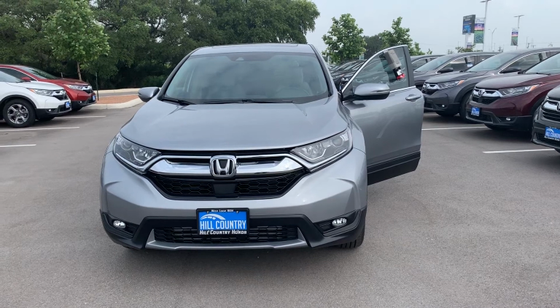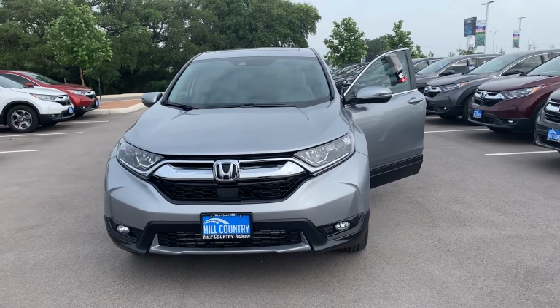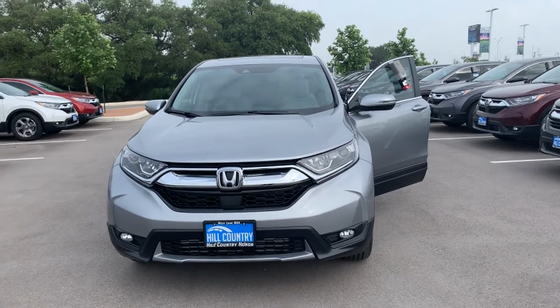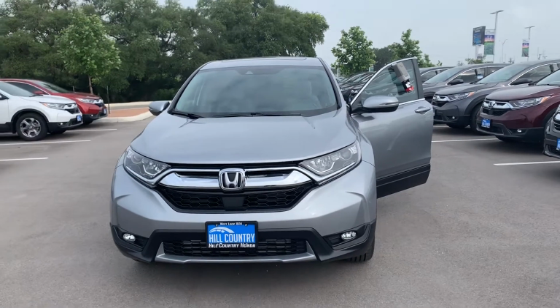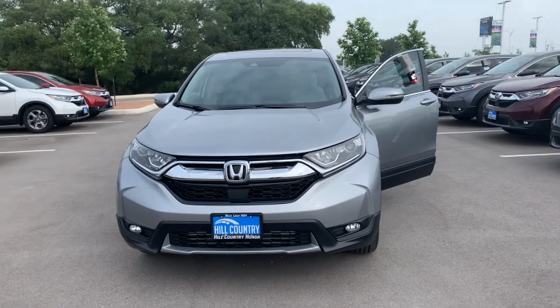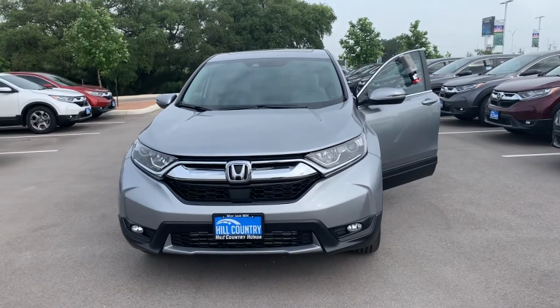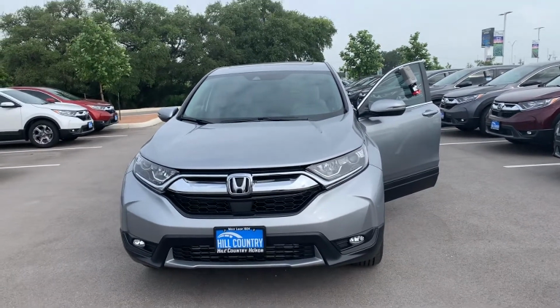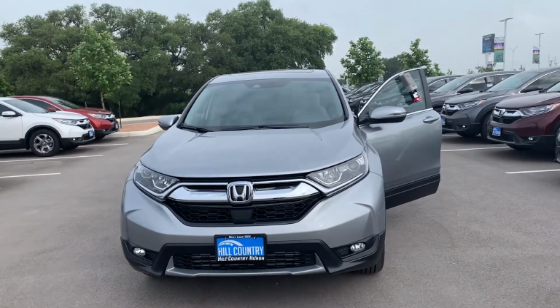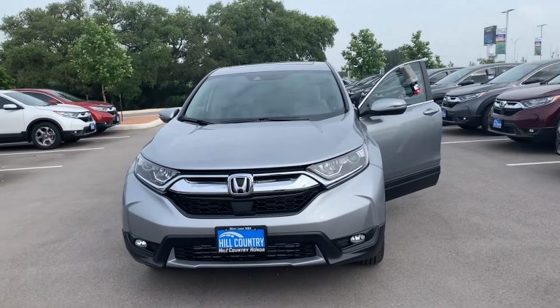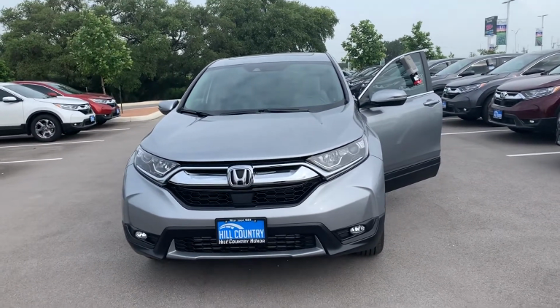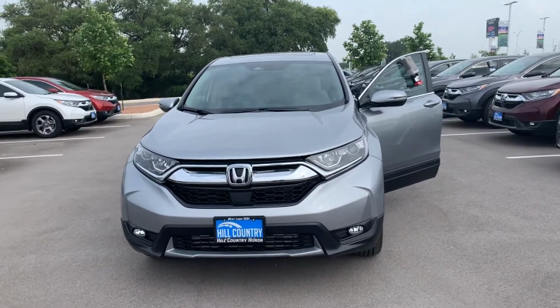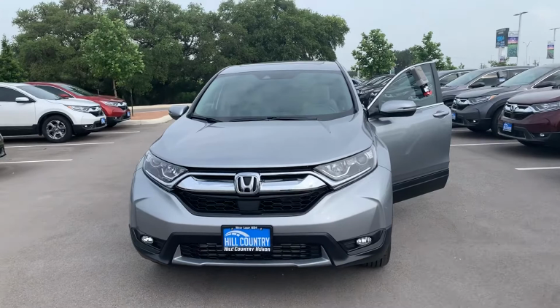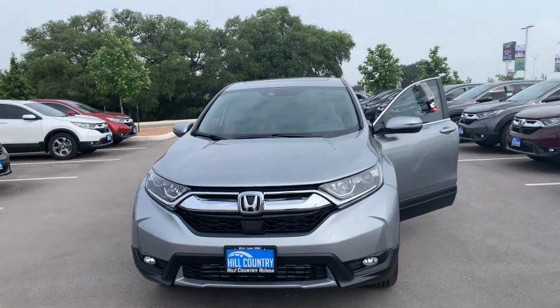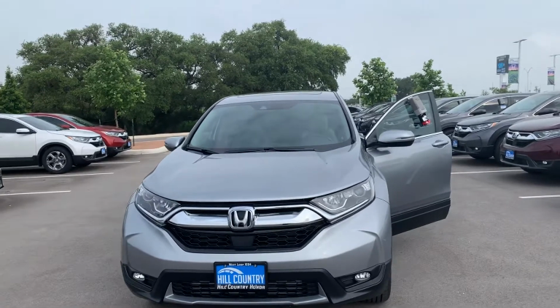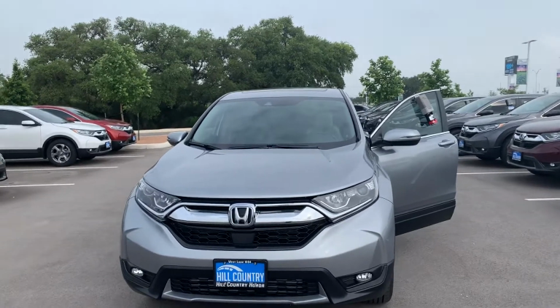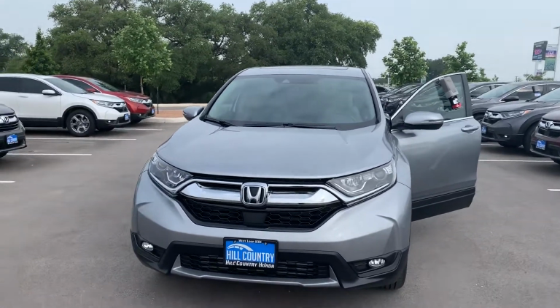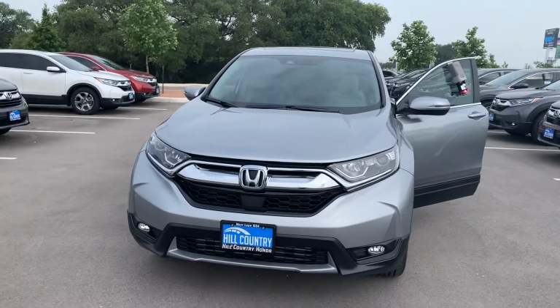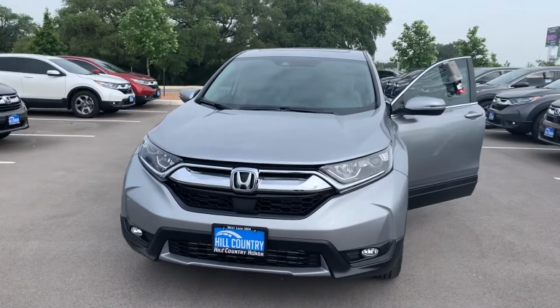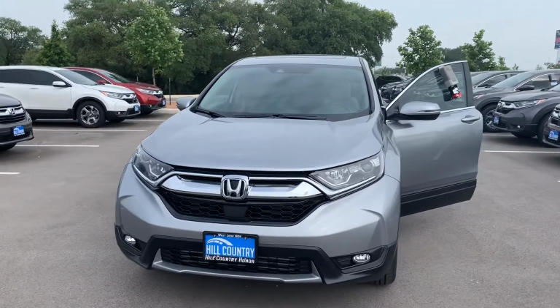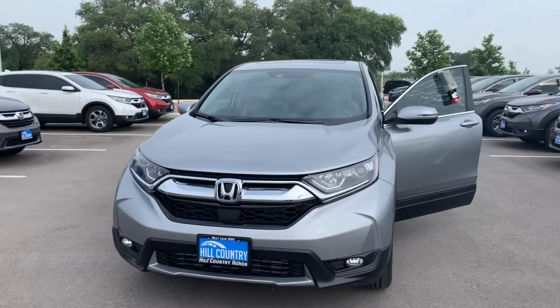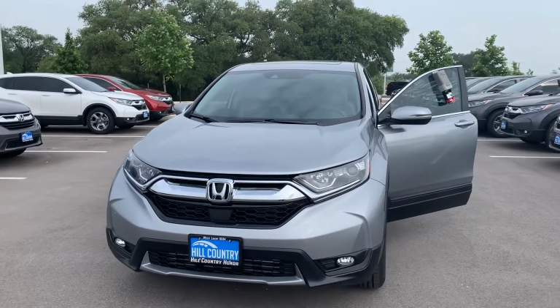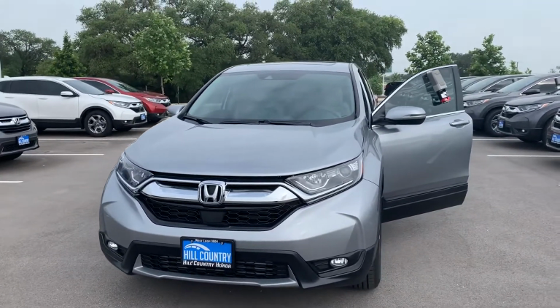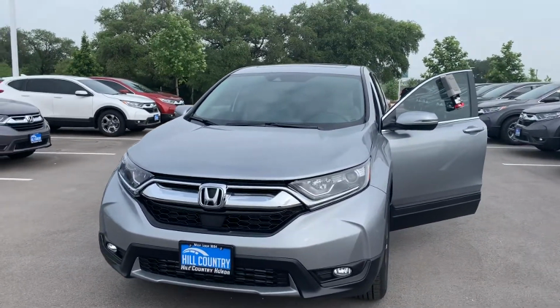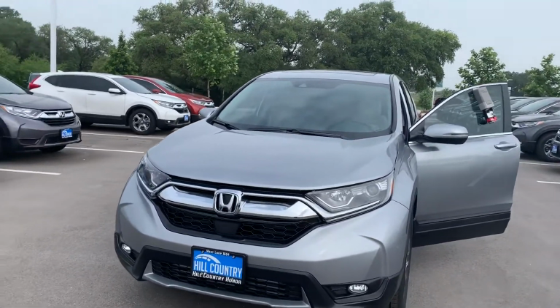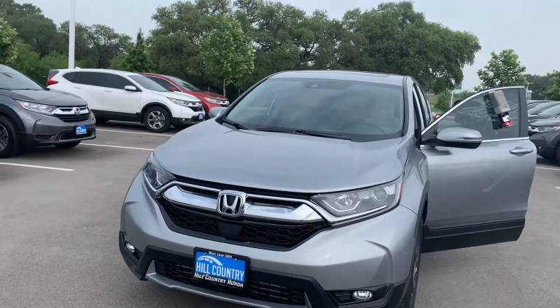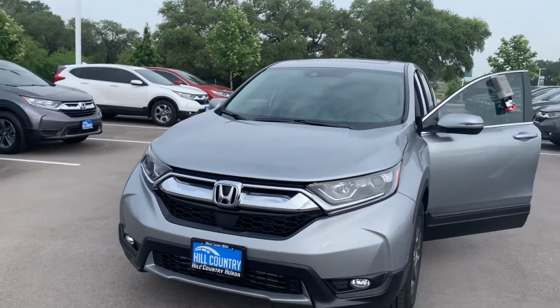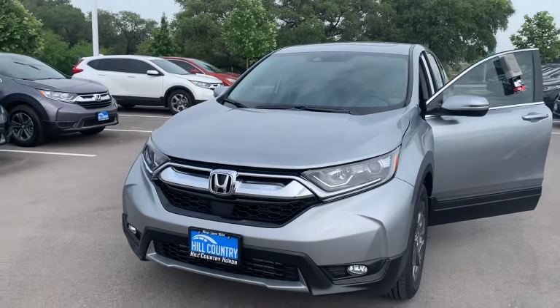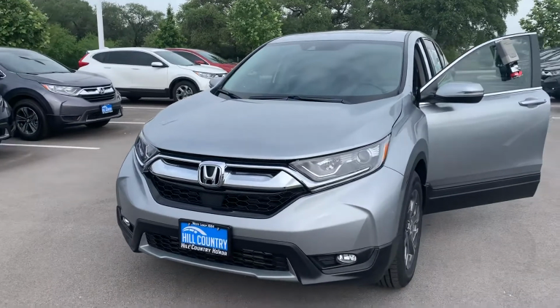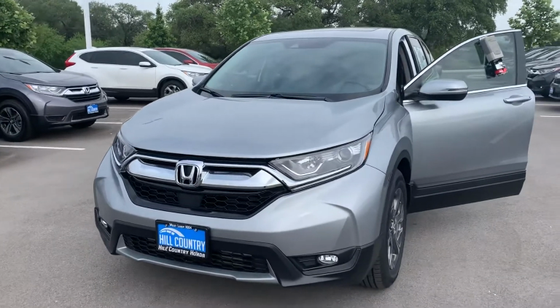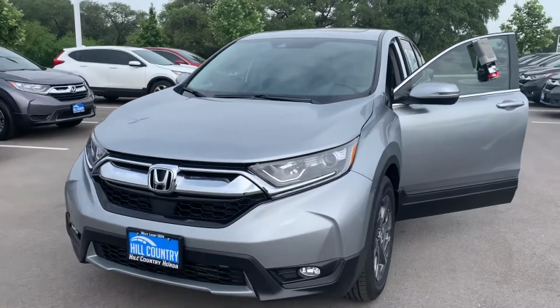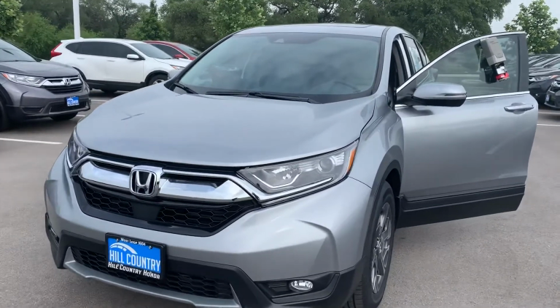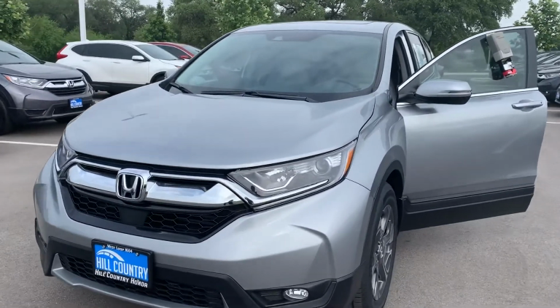Hey Kyle, this is Jose Bautista here at Hill Country Honda off 1604. Just wanted to show you the Motor Trend SUV of the Year — this is a 2019 Honda CR-V EX trim level.